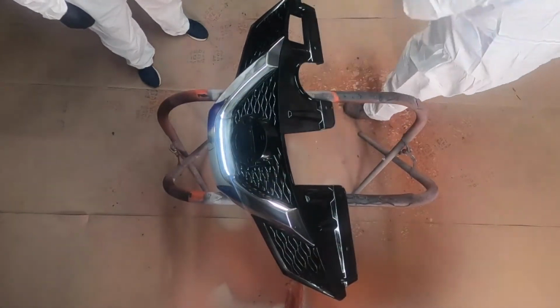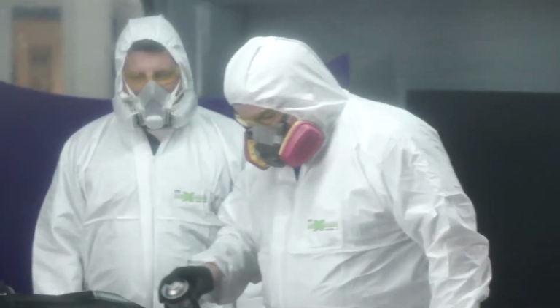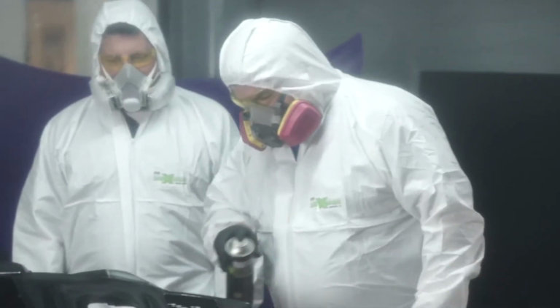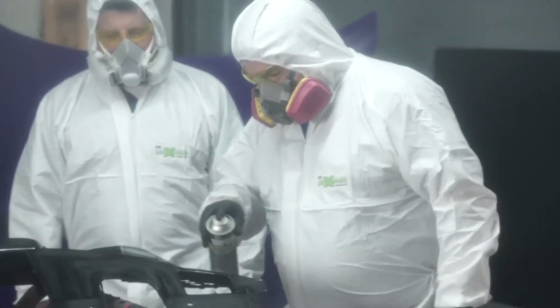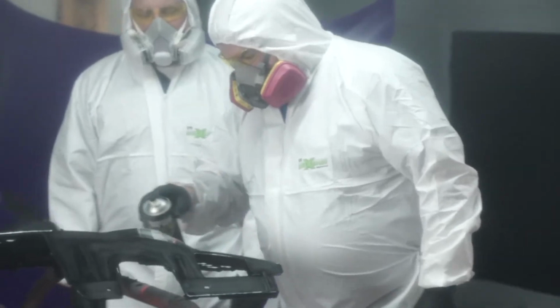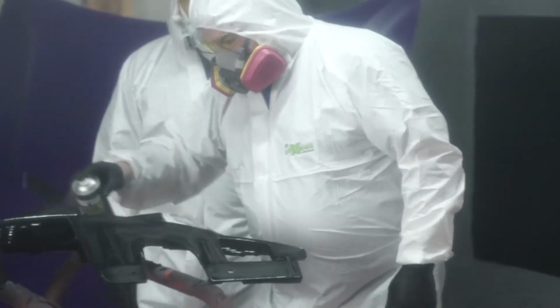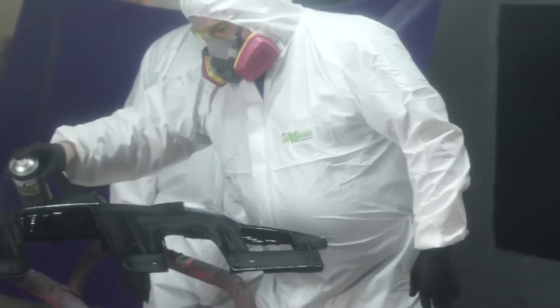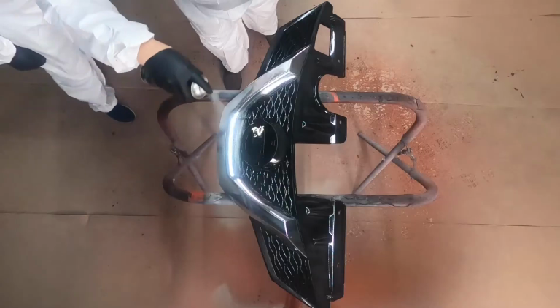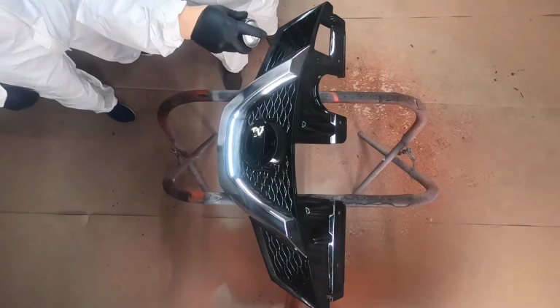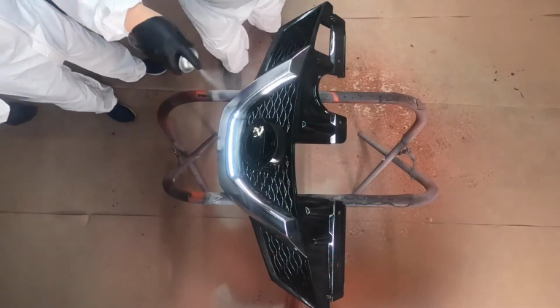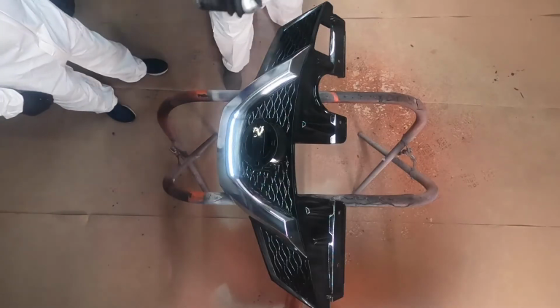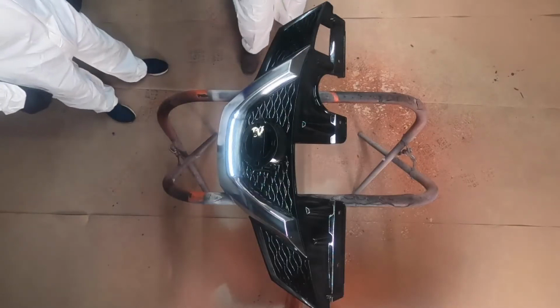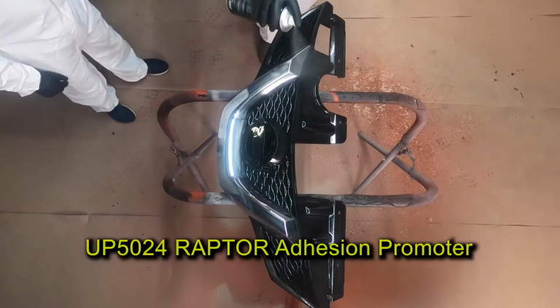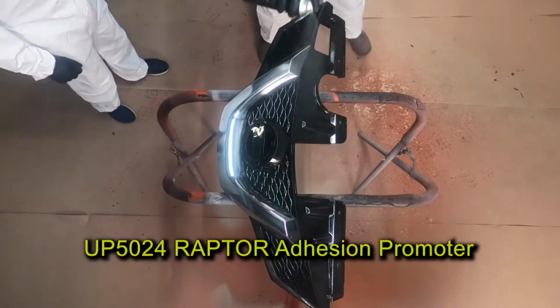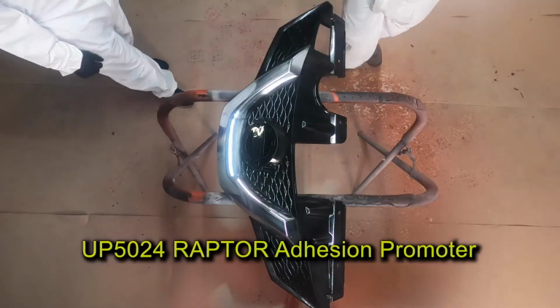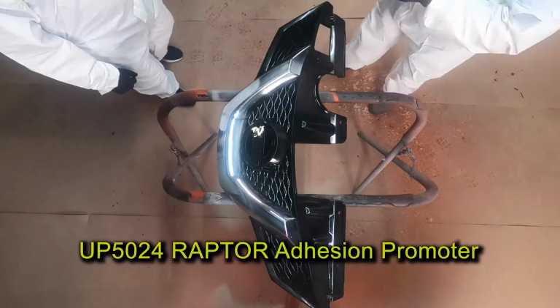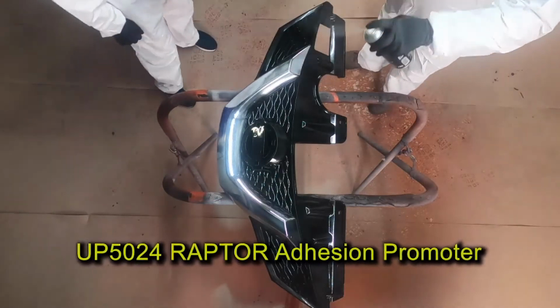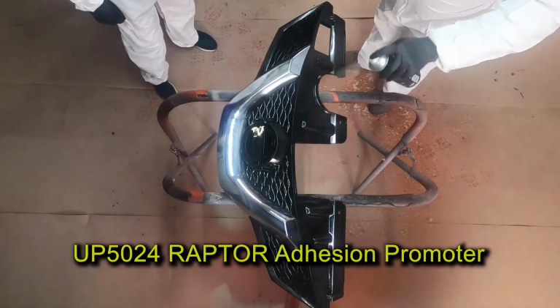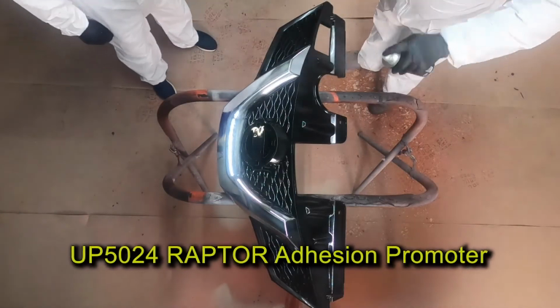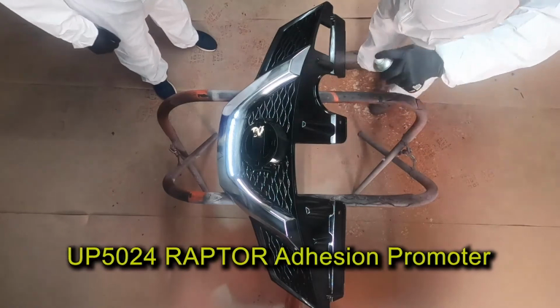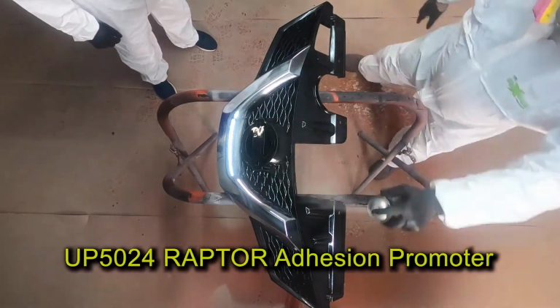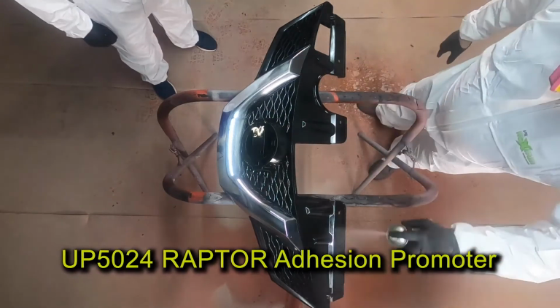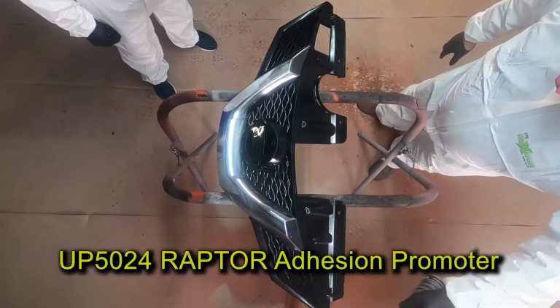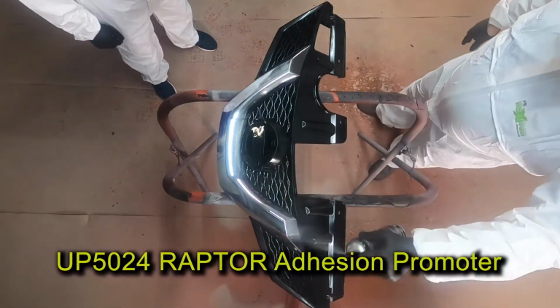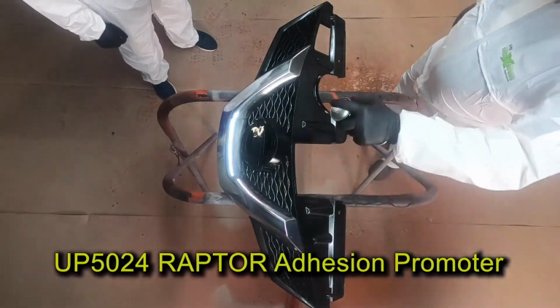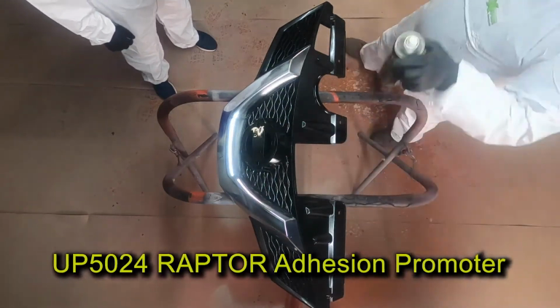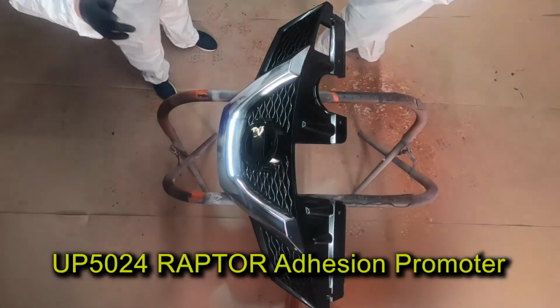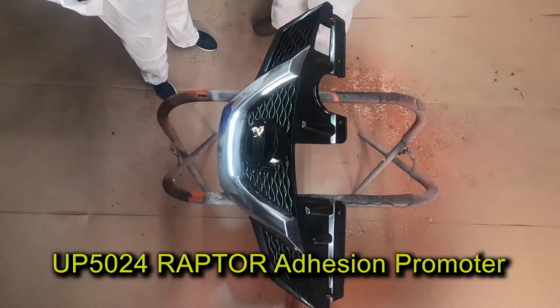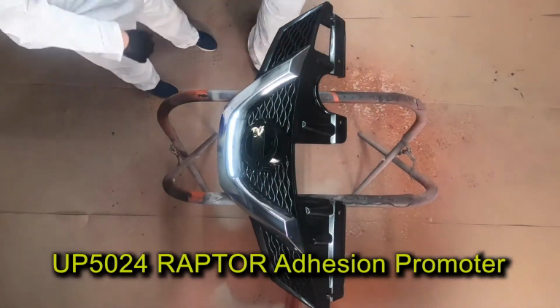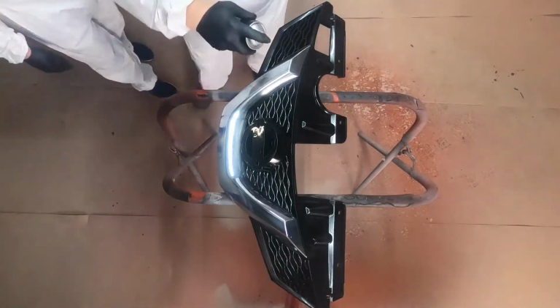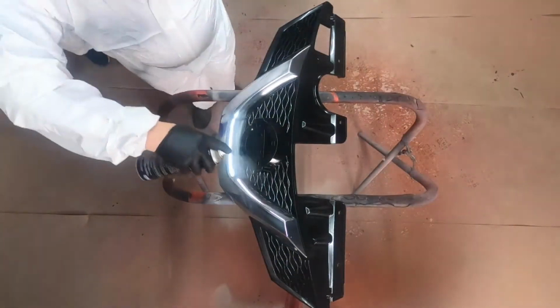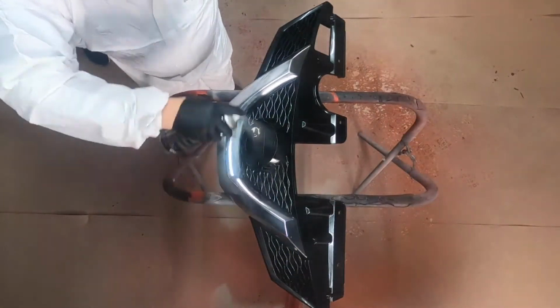Wait approximately five minutes. Since this is a plastic surface, I'm going to coat it with UP5024 Raptor adhesion promoter for optimal adhesion and allow it to flash off. This will take about ten minutes.